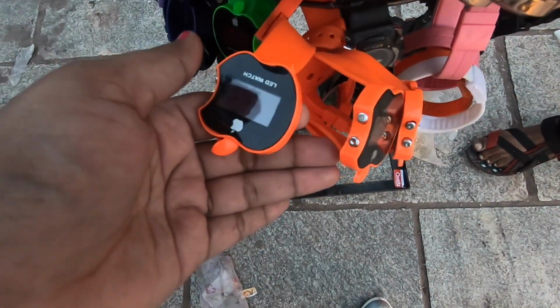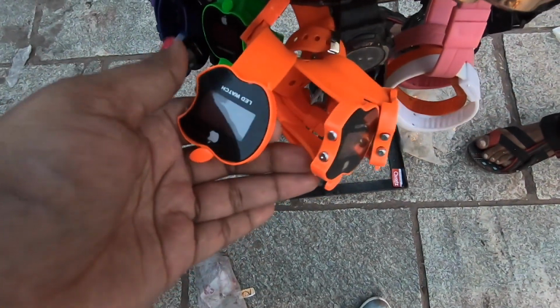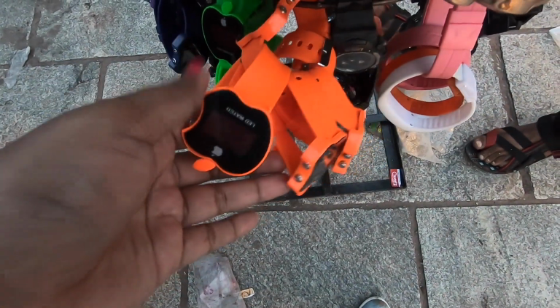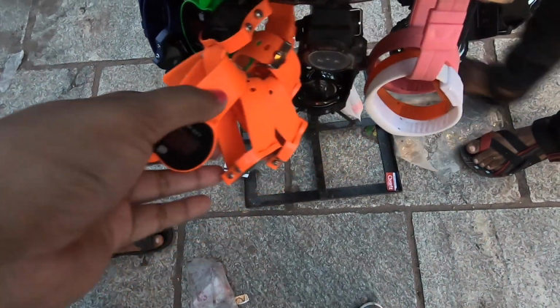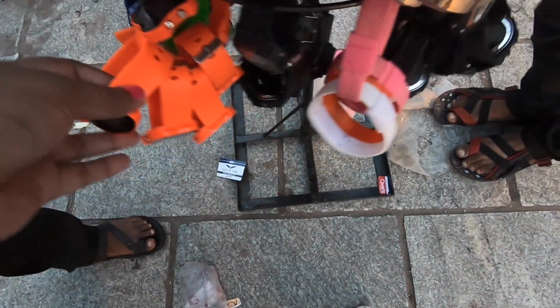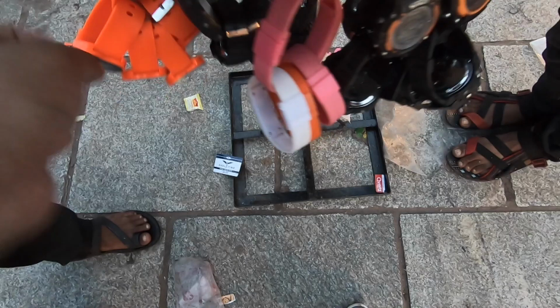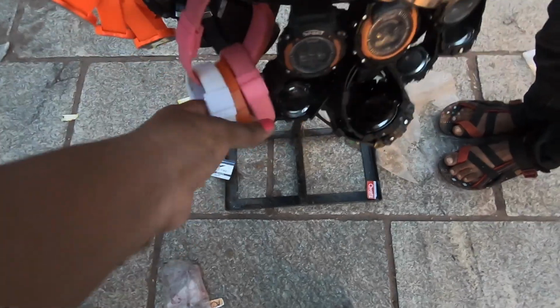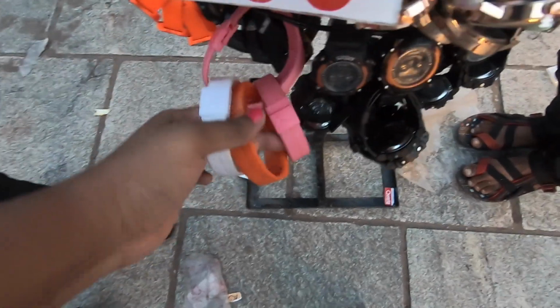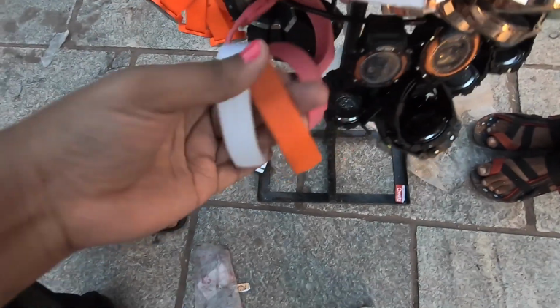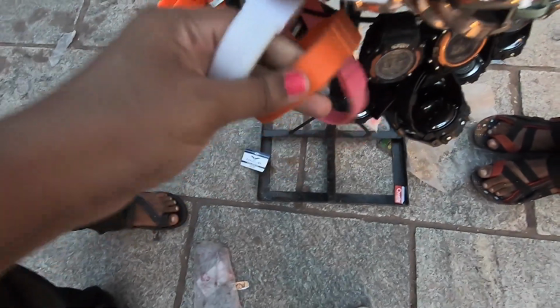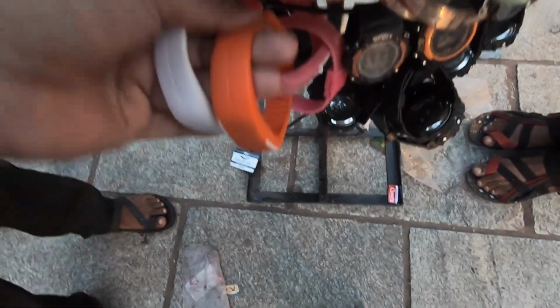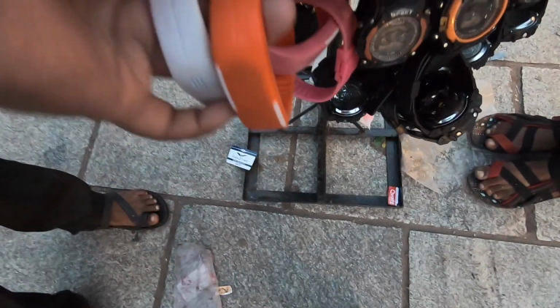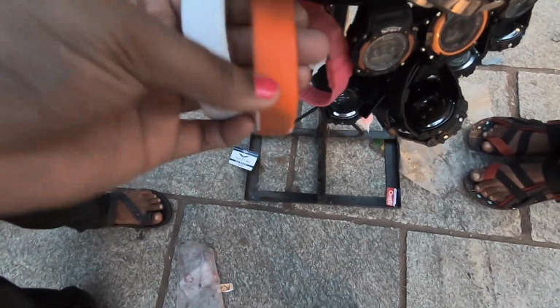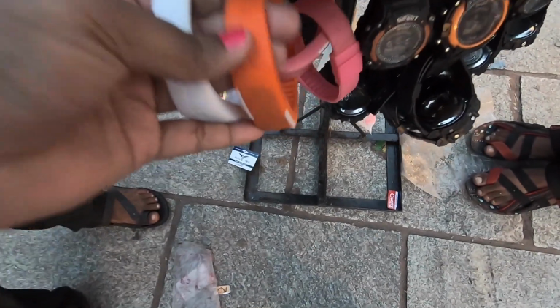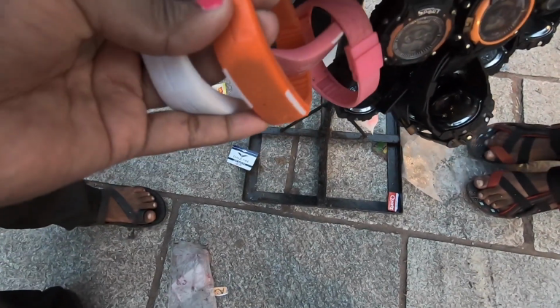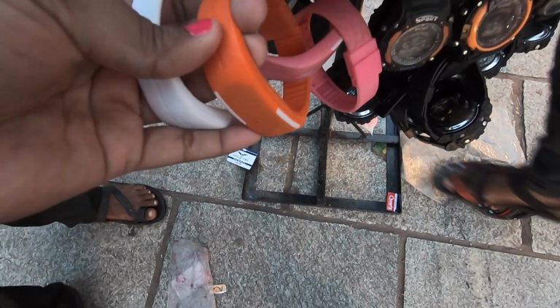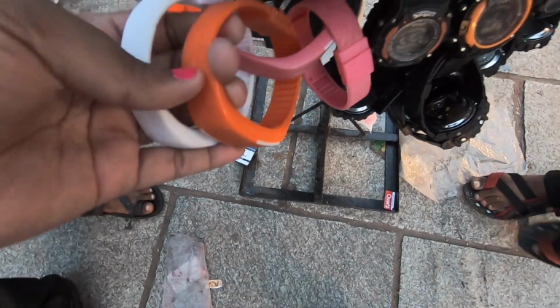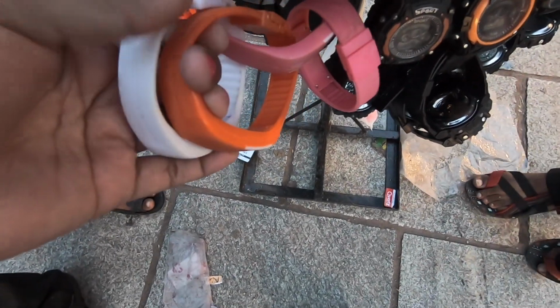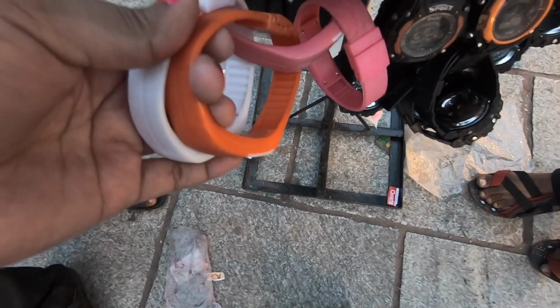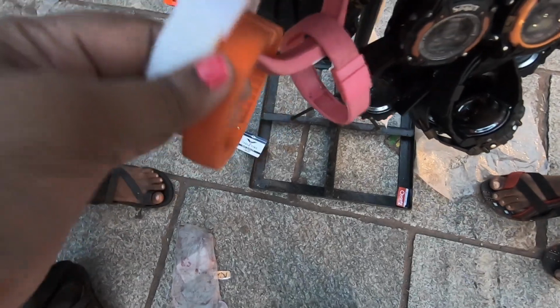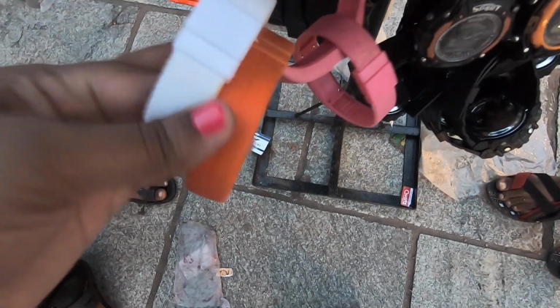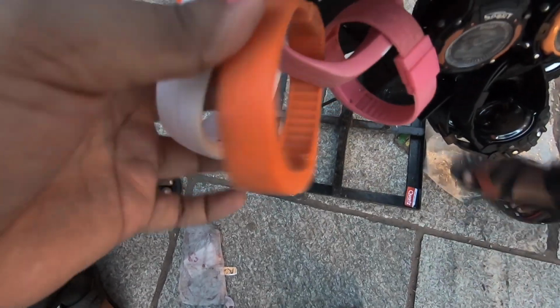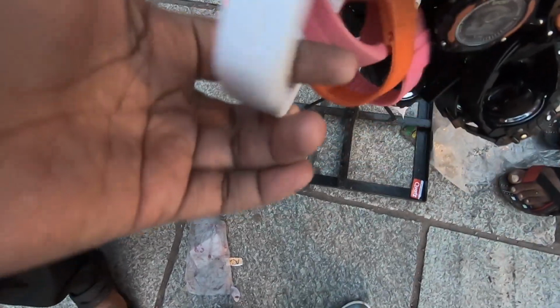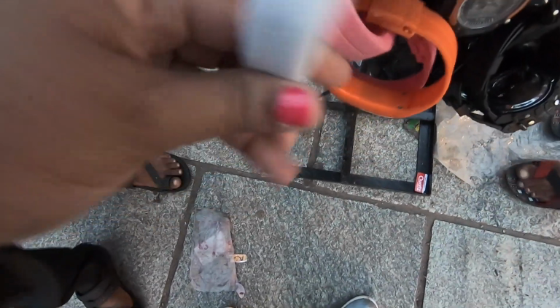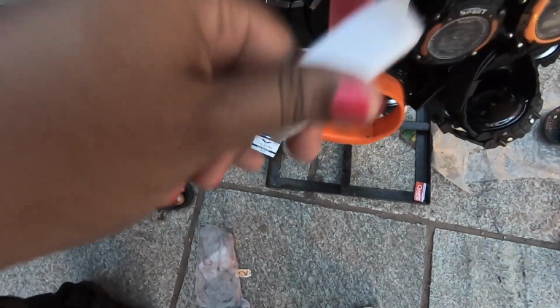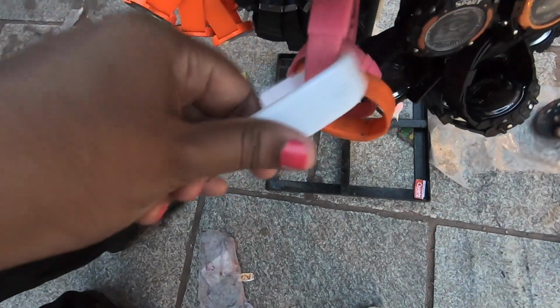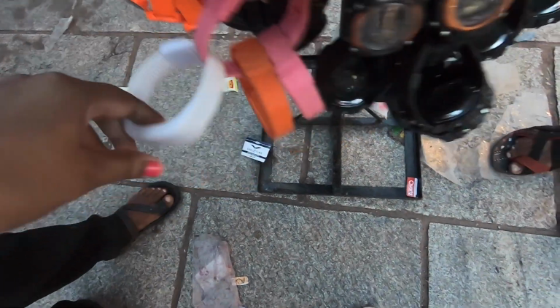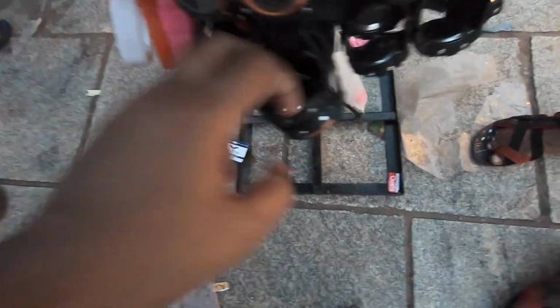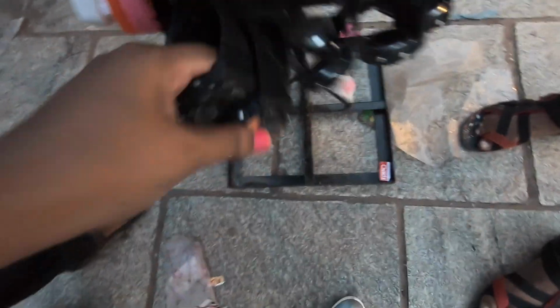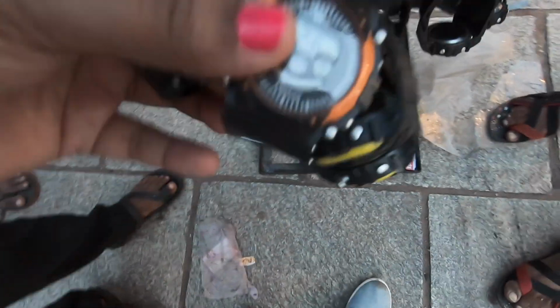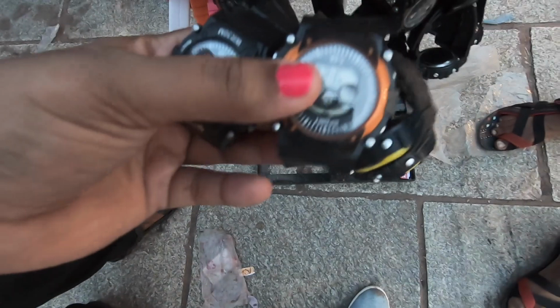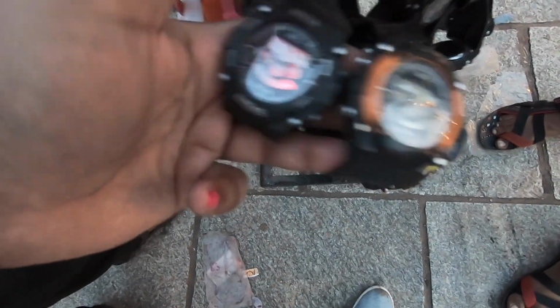This is our chain model watch. Here we can look at the second, minutes, and variation. This is our chain model — total silver metal.